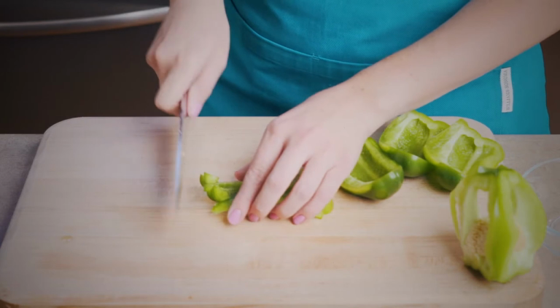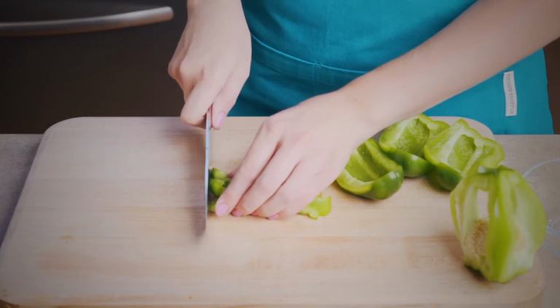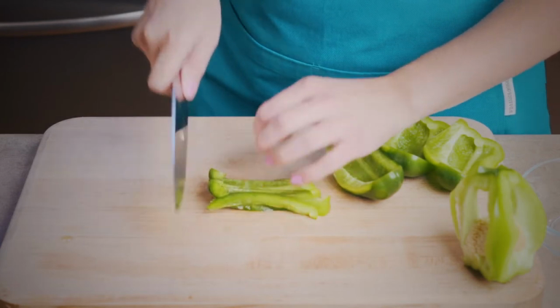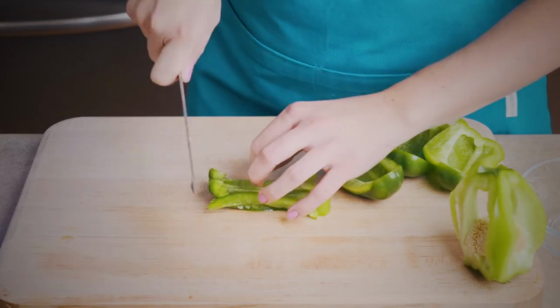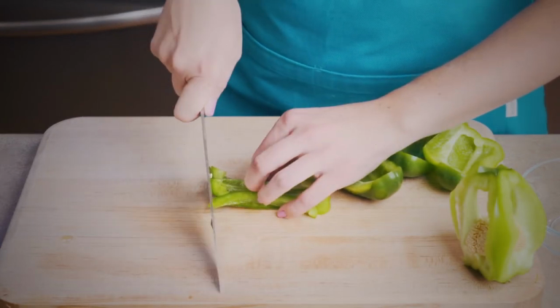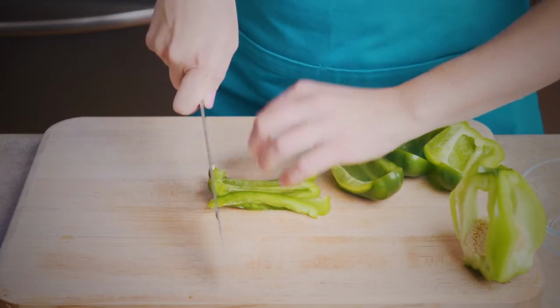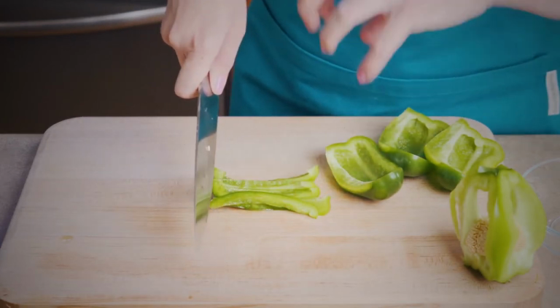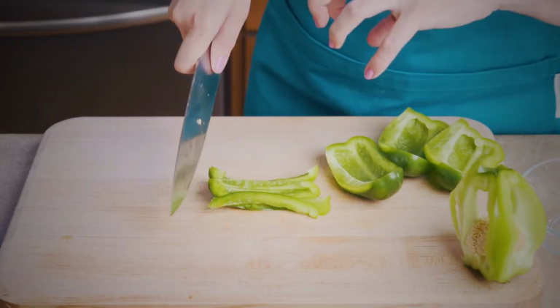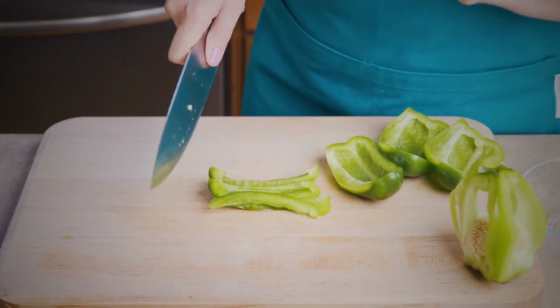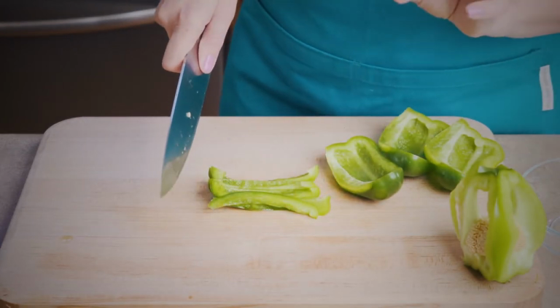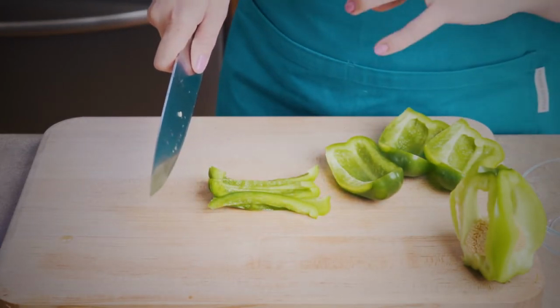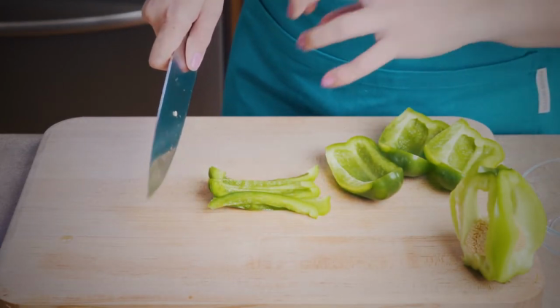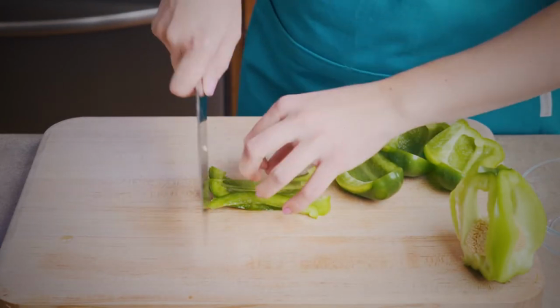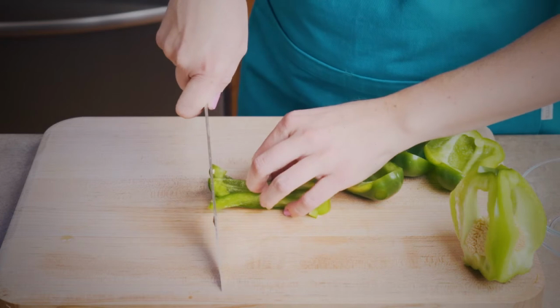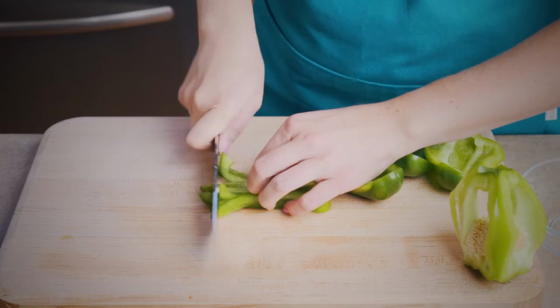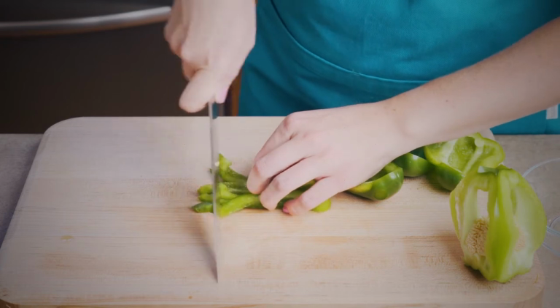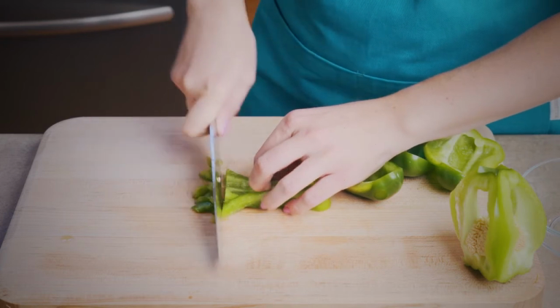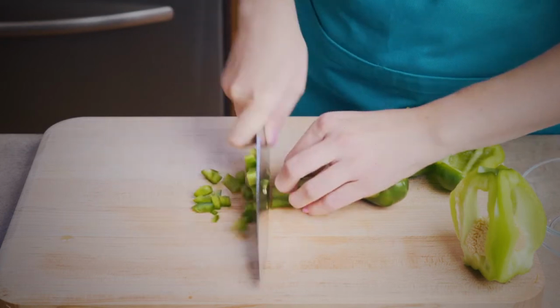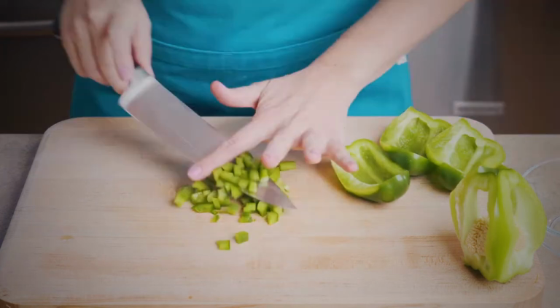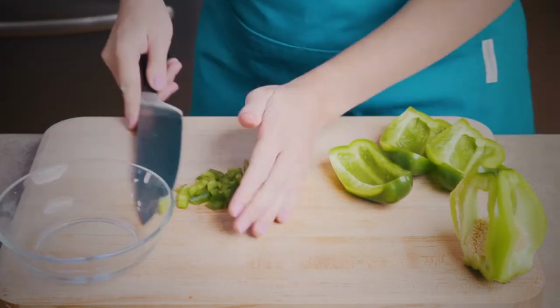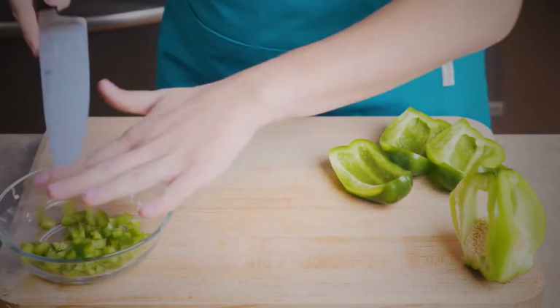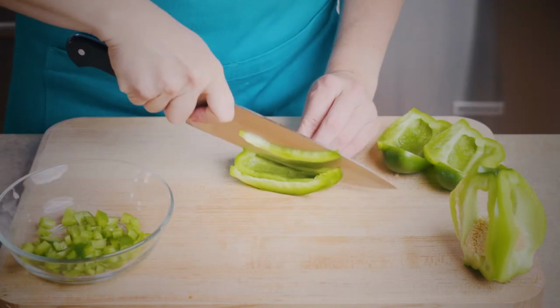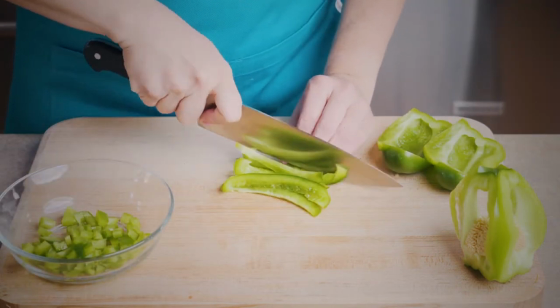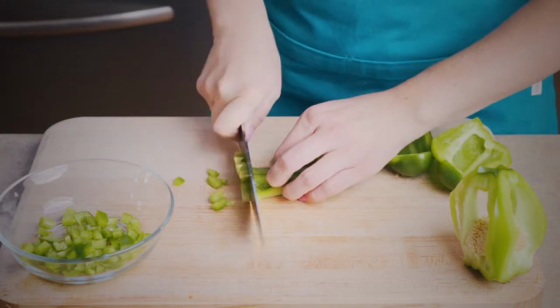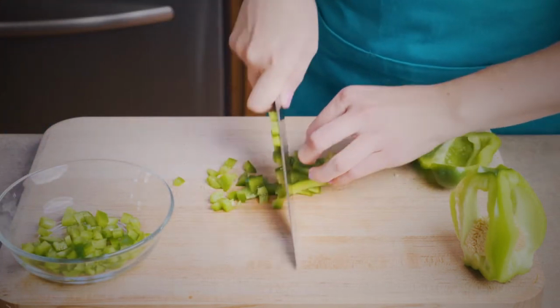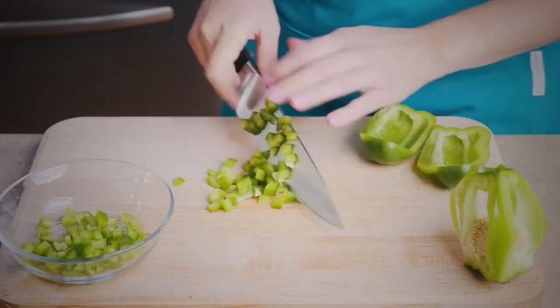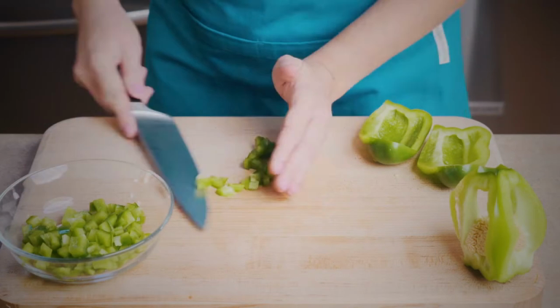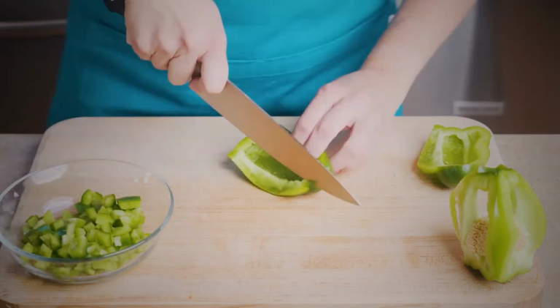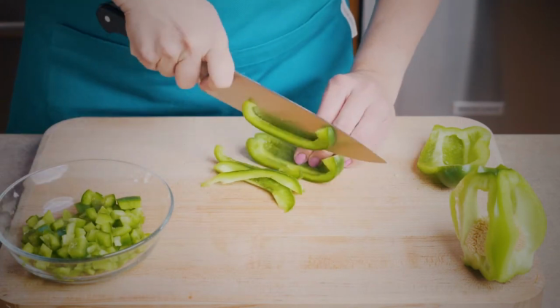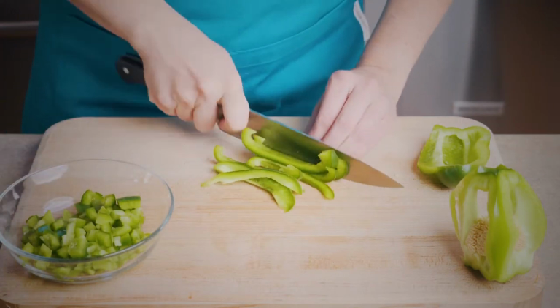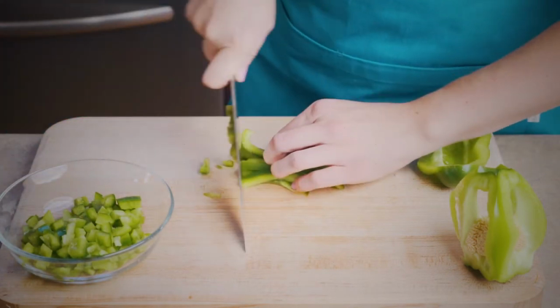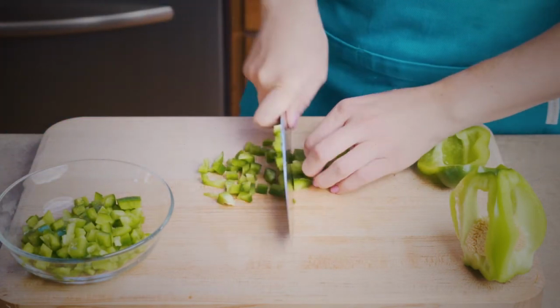I am wanting them diced, so I hold the strips in place with my hand making sure my hand is in a cupping shape as if I were holding a tennis ball so I don't cut my fingers. Do this with the remaining strips until it has all been diced.